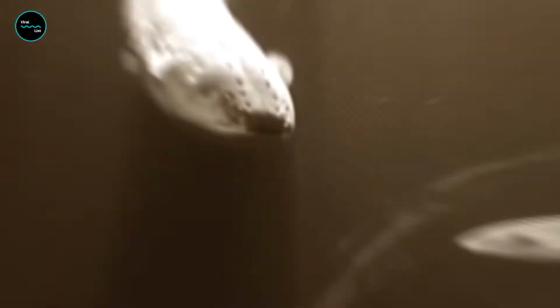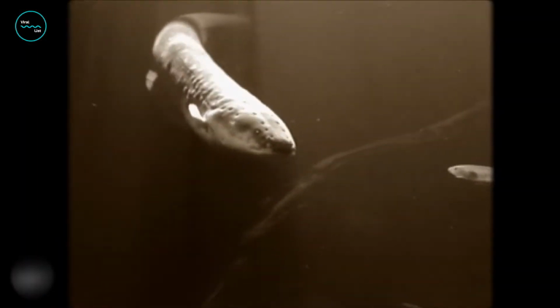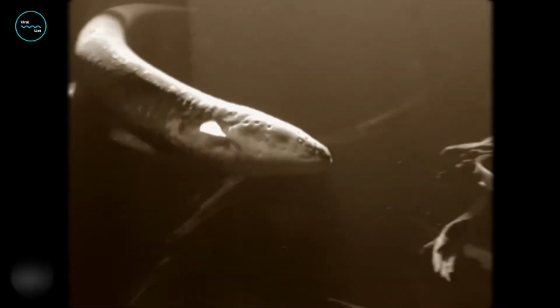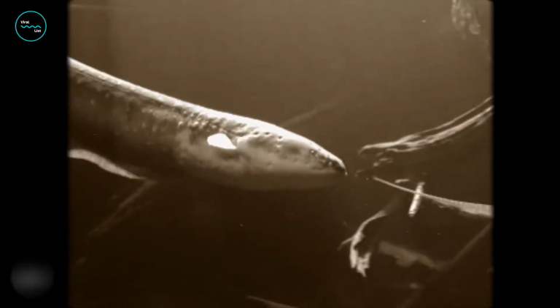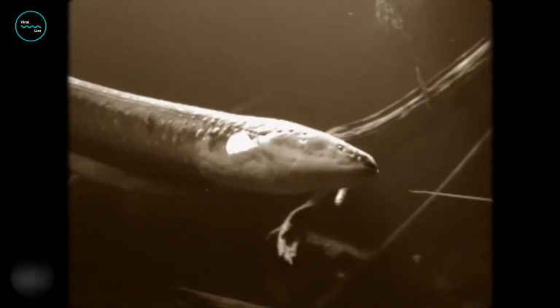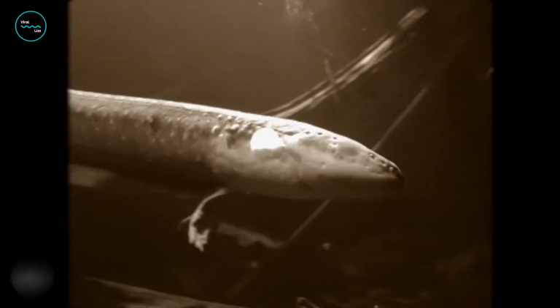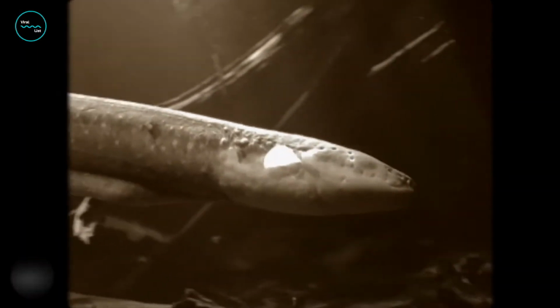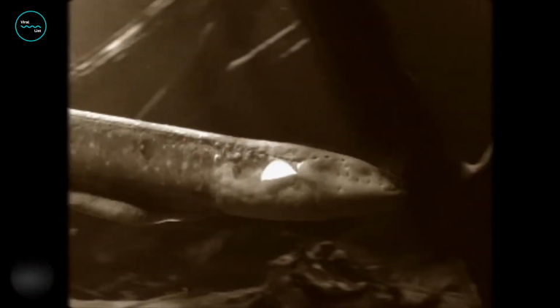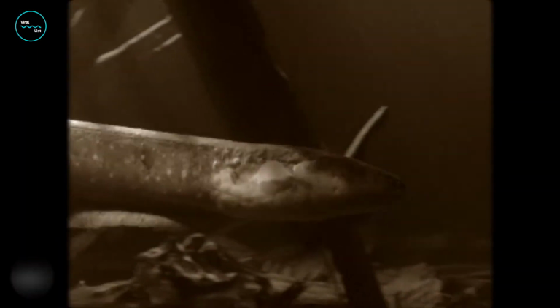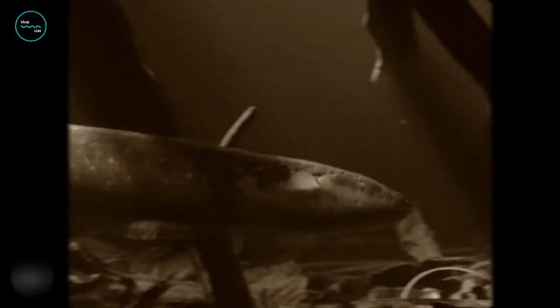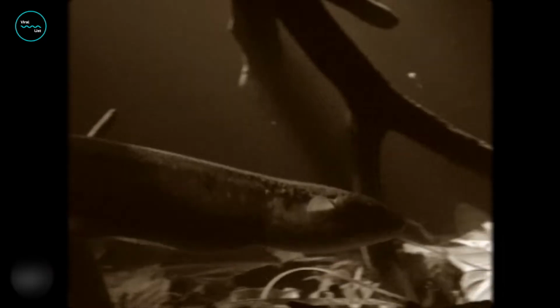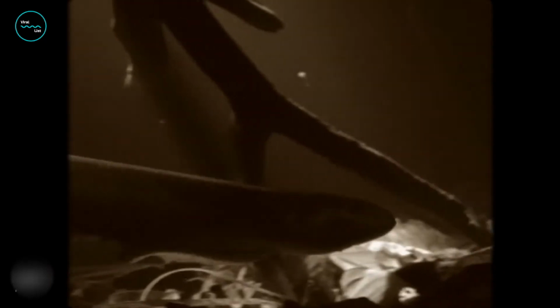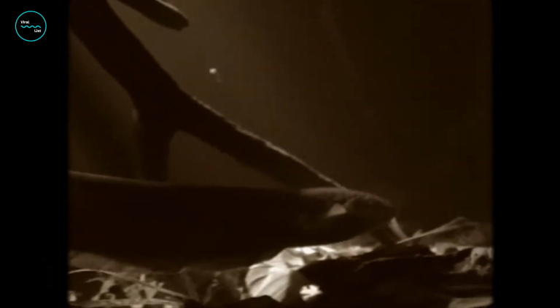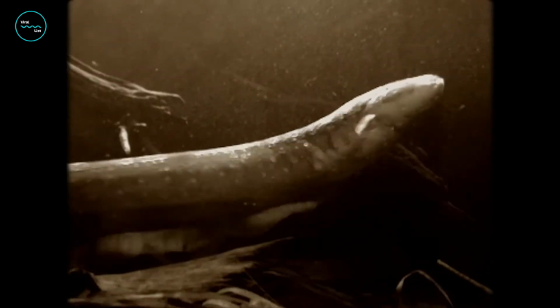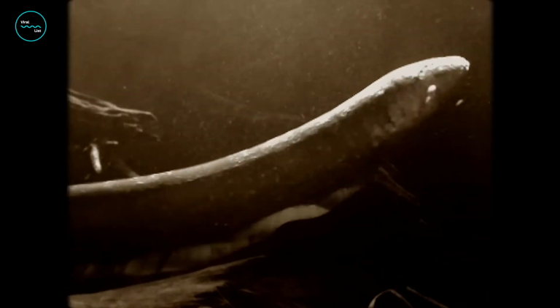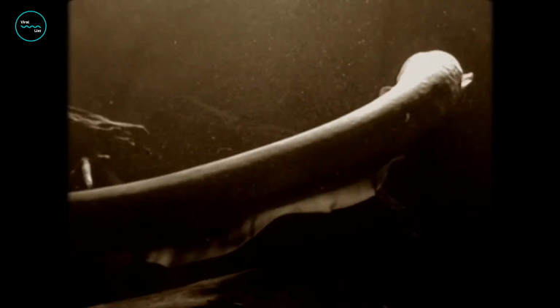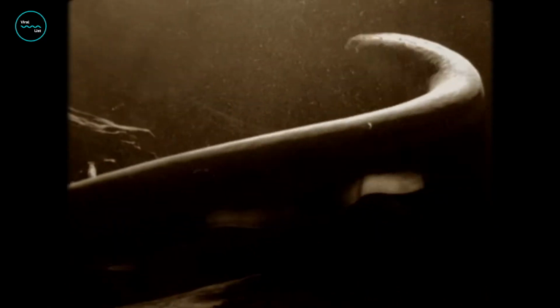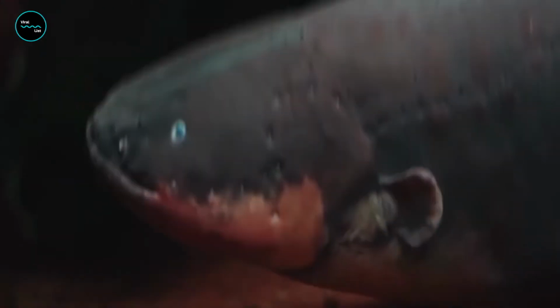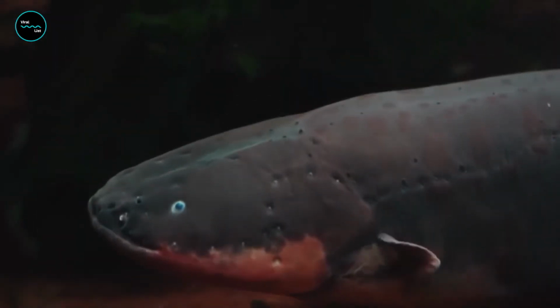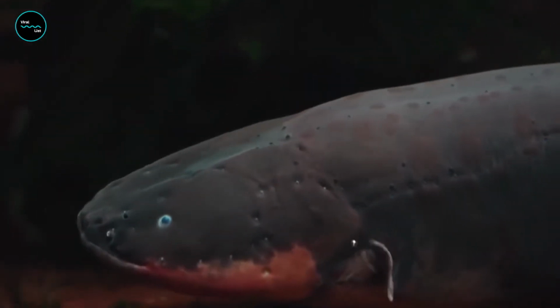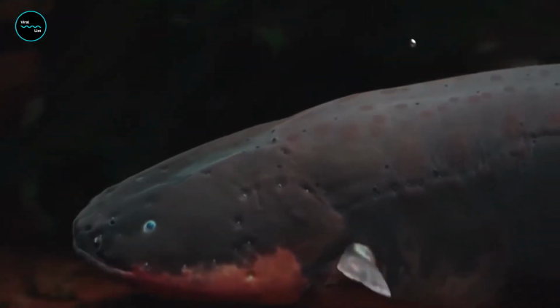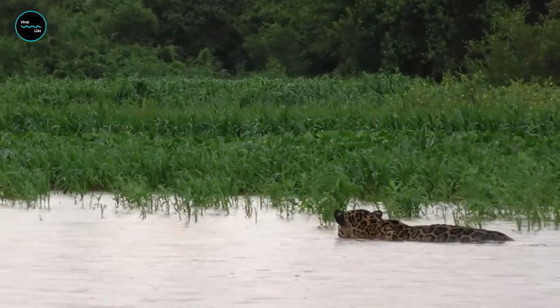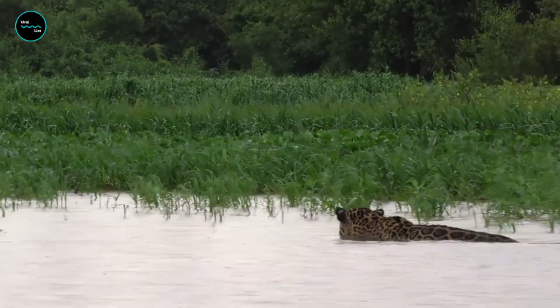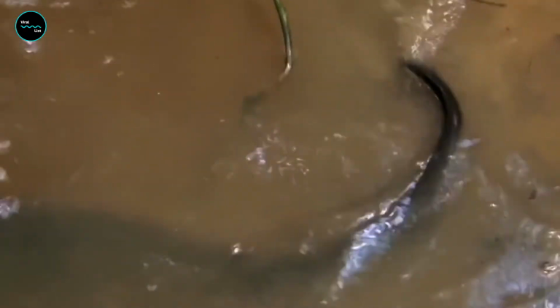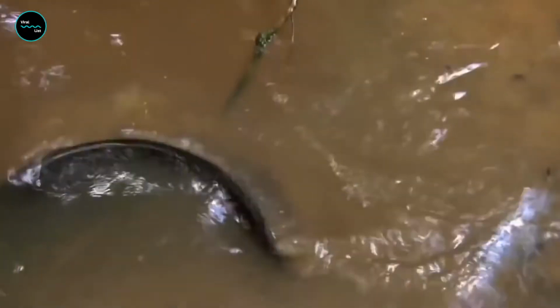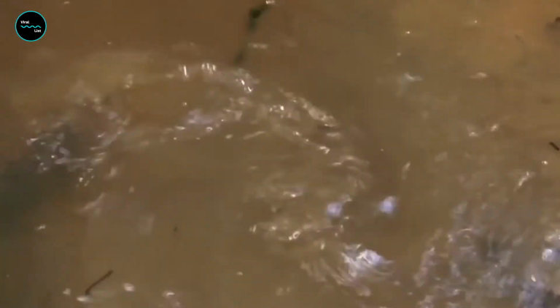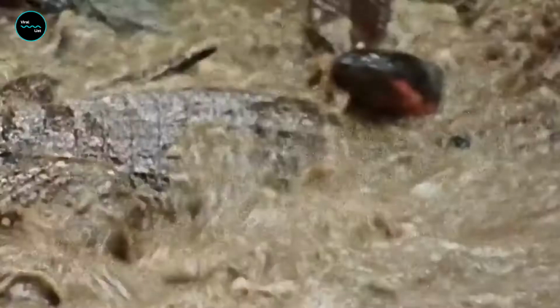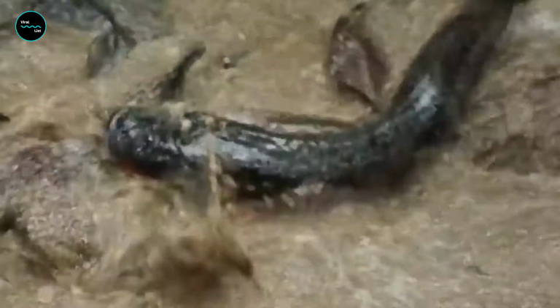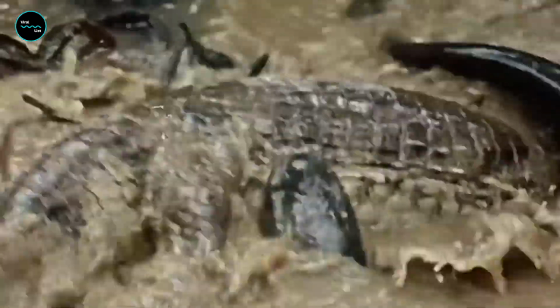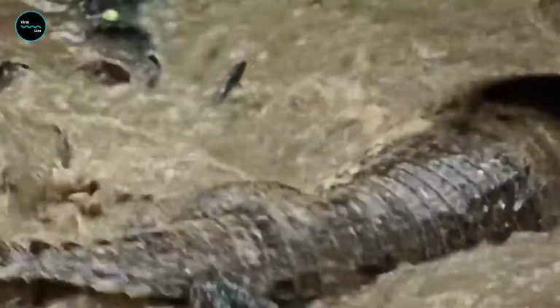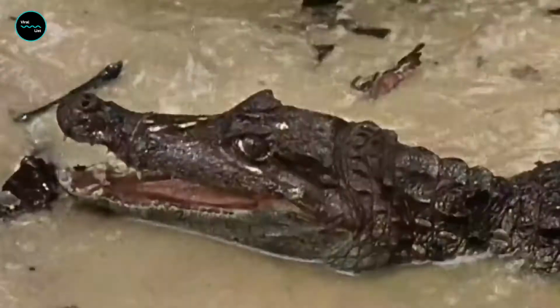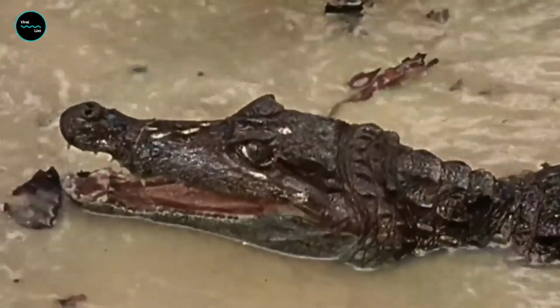But how exactly do they do it? Electric eels have special organs called electrocytes that are stacked up like batteries. When they need to generate electricity, these electrocytes release a burst of energy all at once, creating a powerful shock.